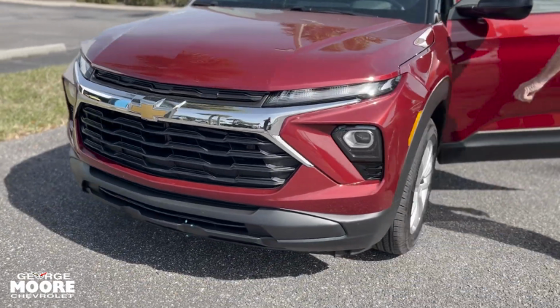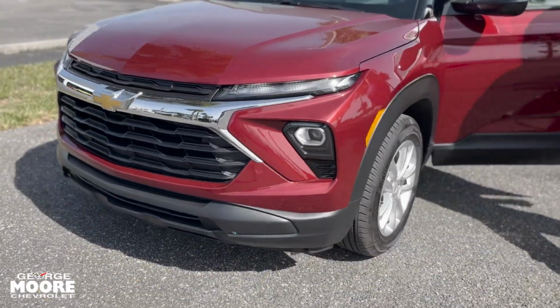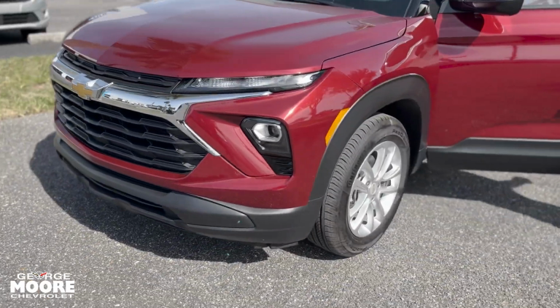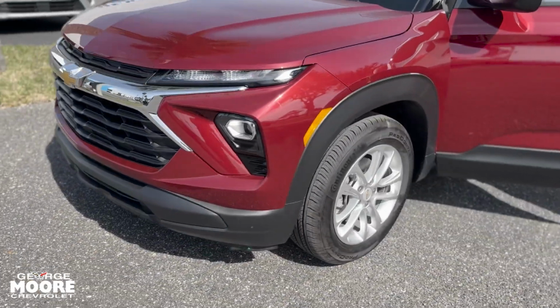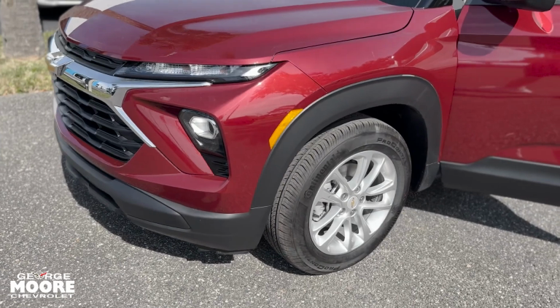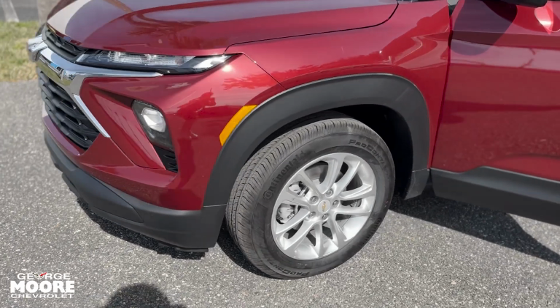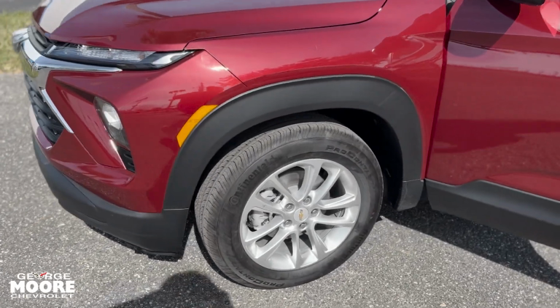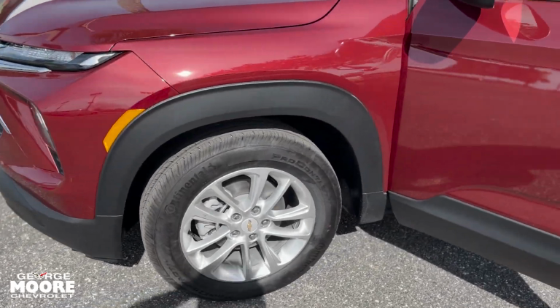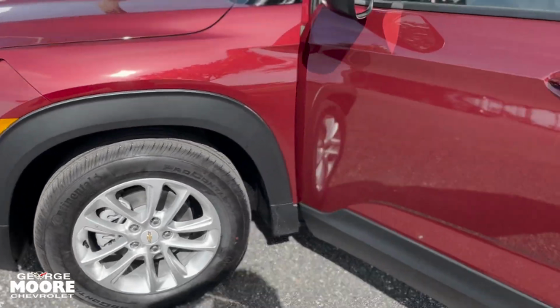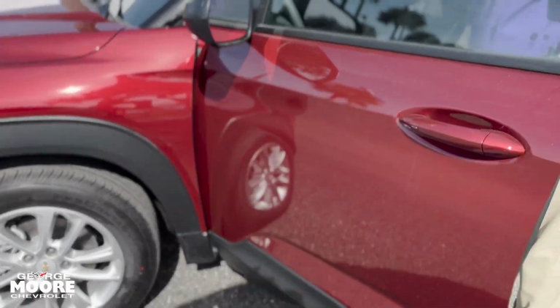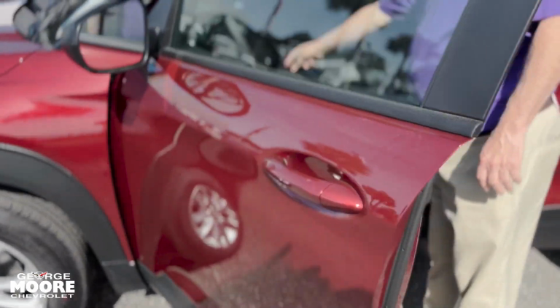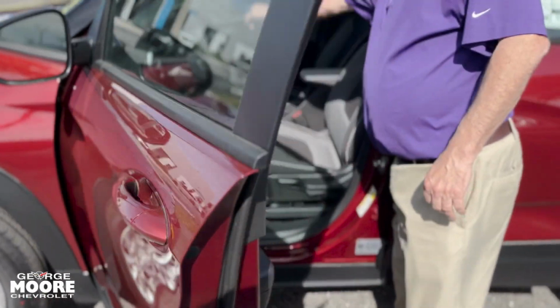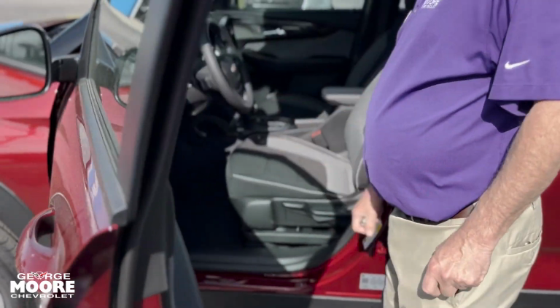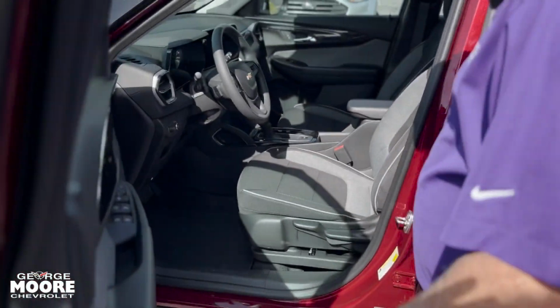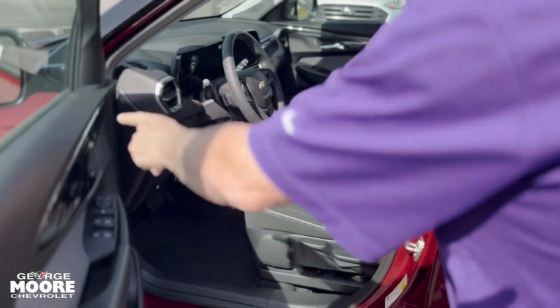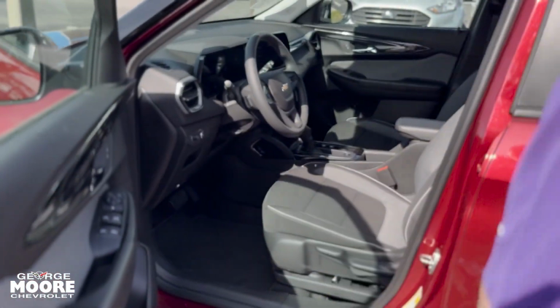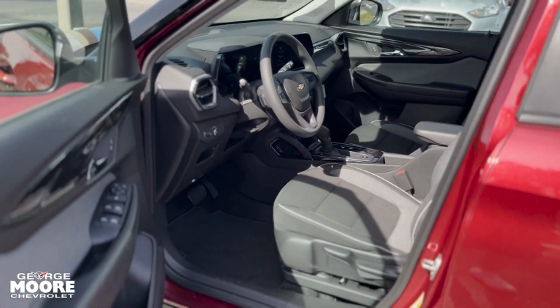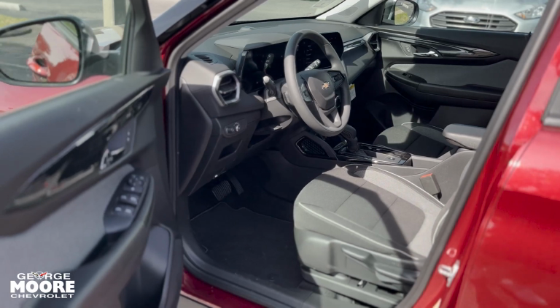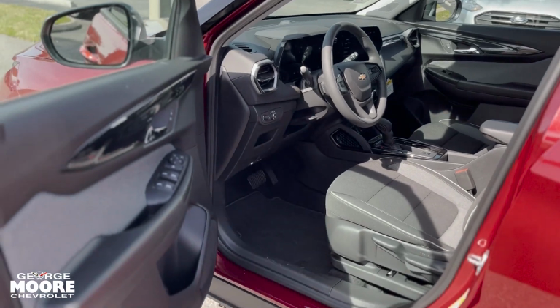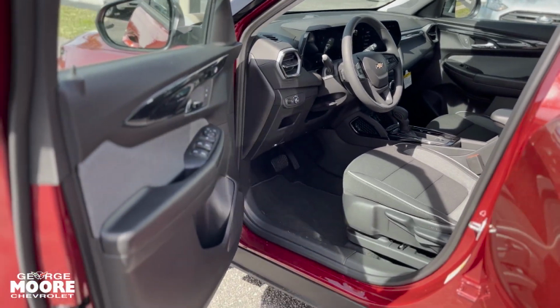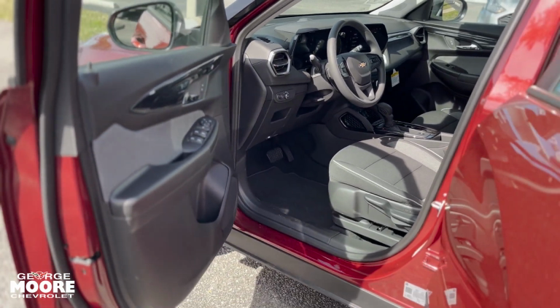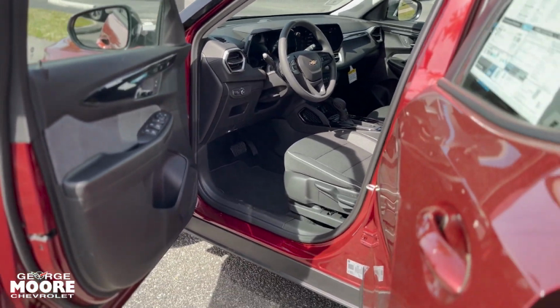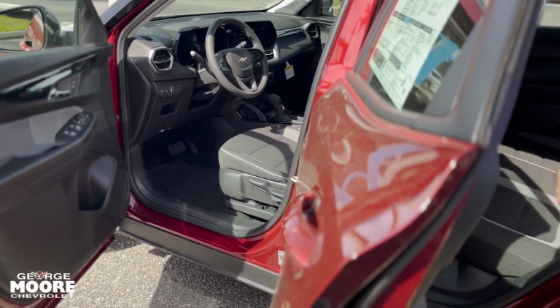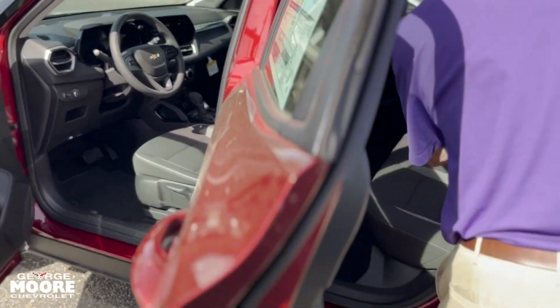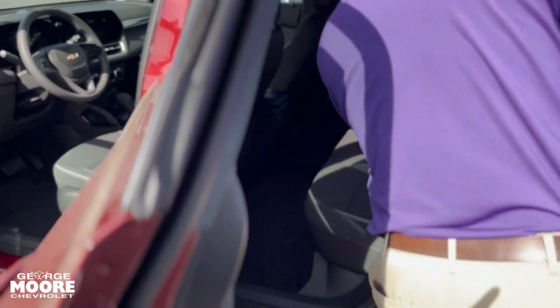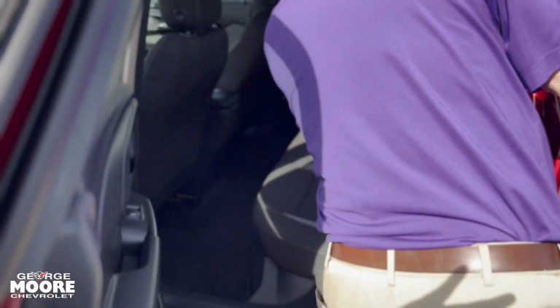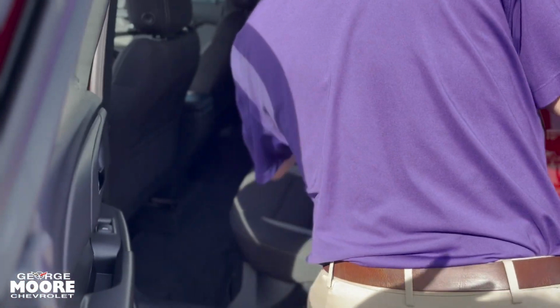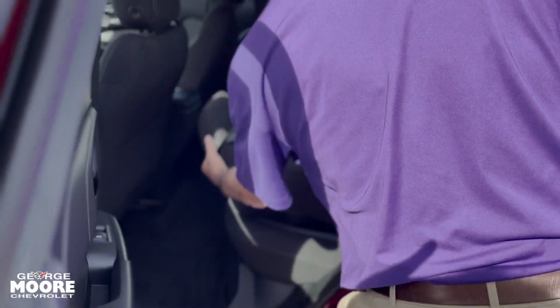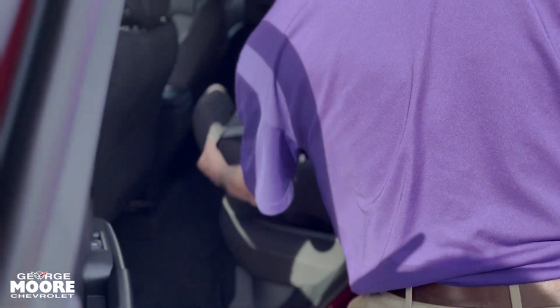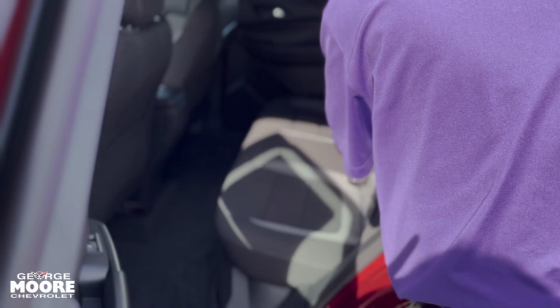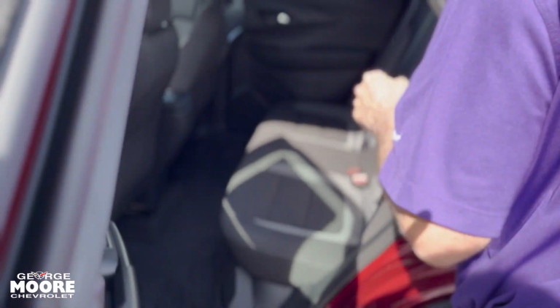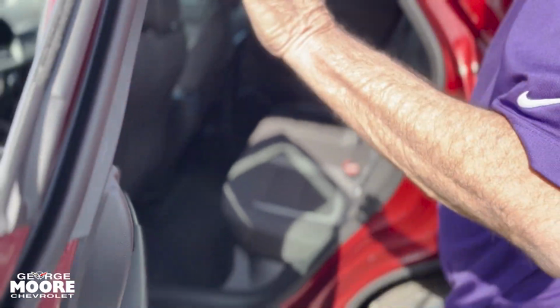Beautiful wheels and tires. It's nice and roomy inside with a big screen, power windows, and door locks. The rear seats fold down for storage and more room.